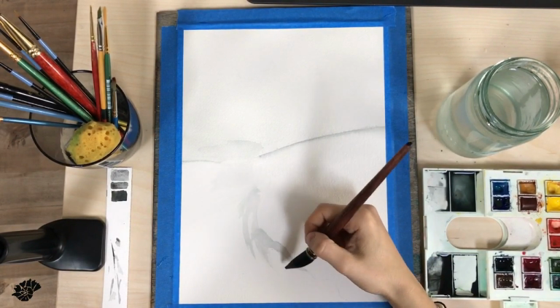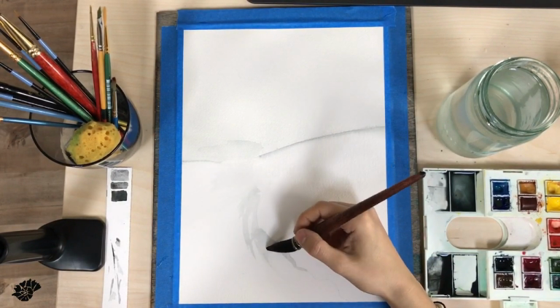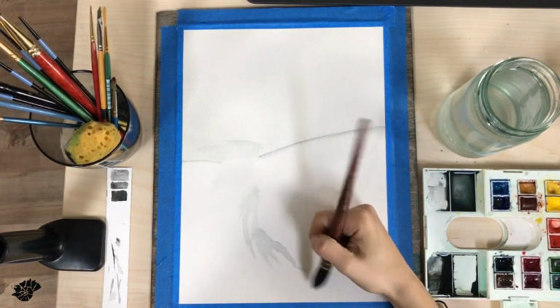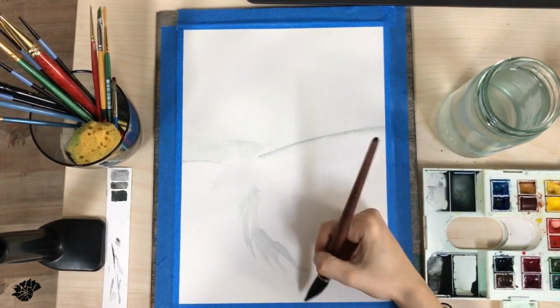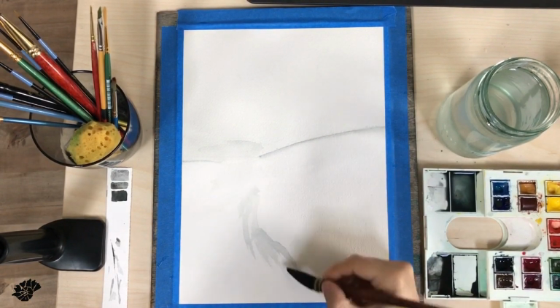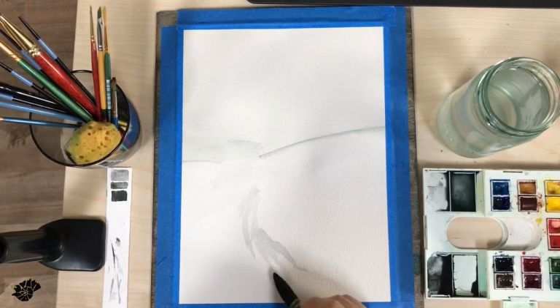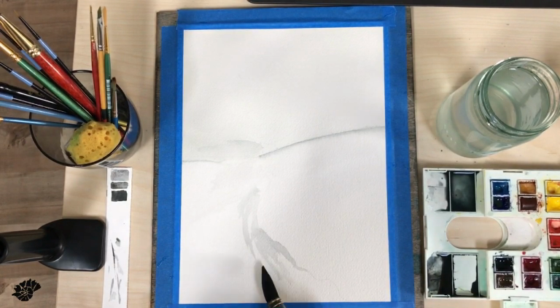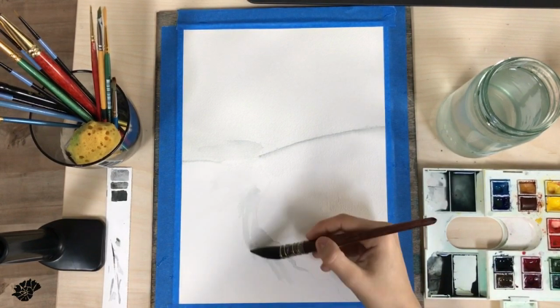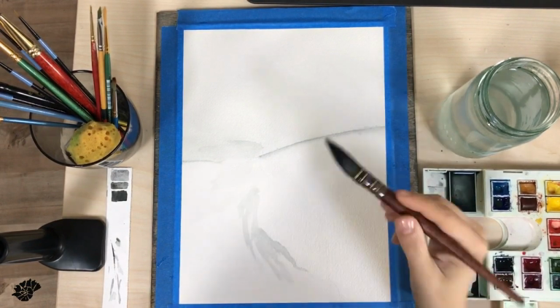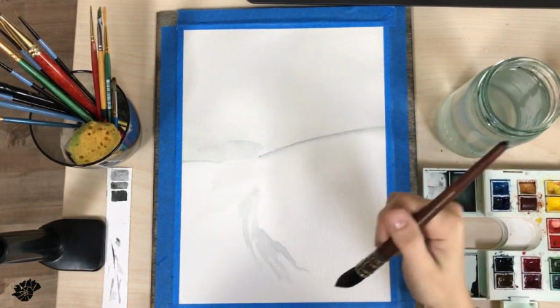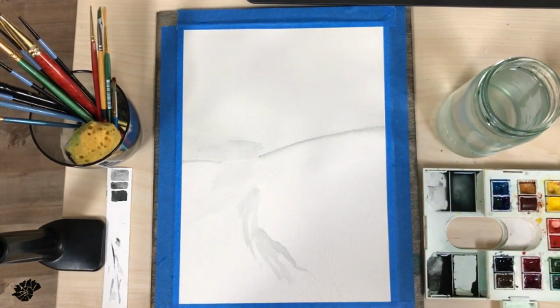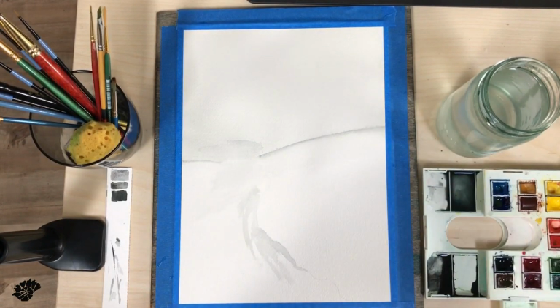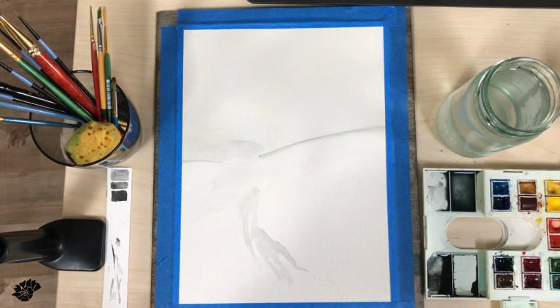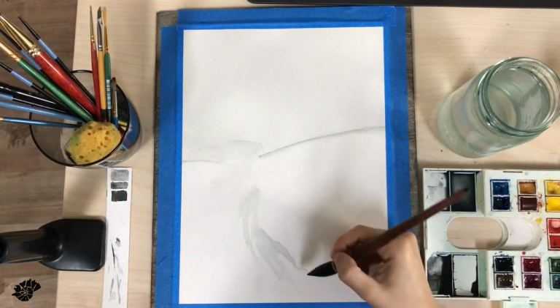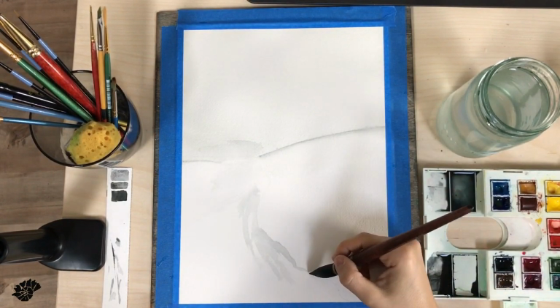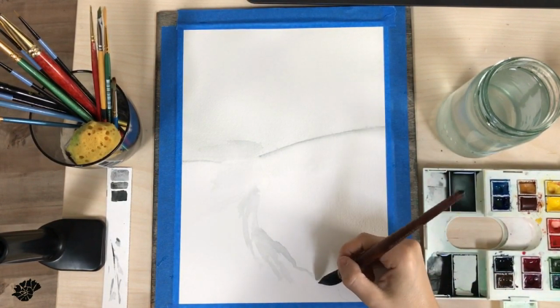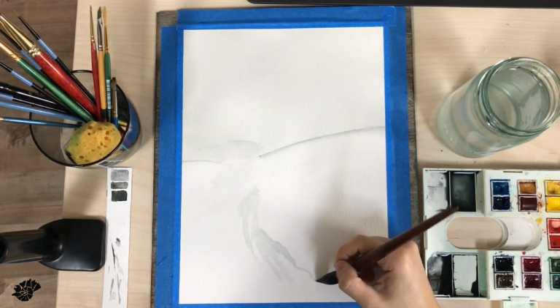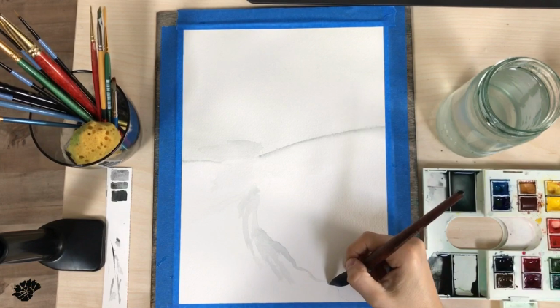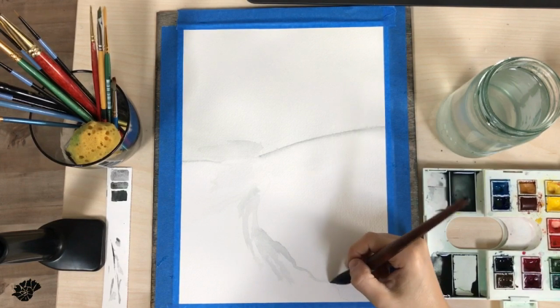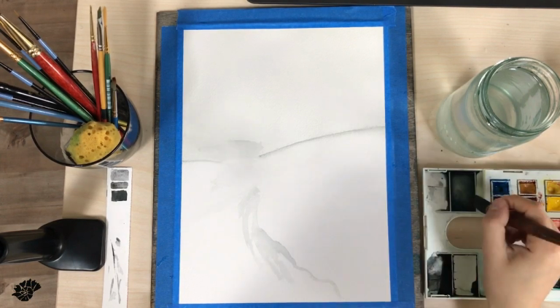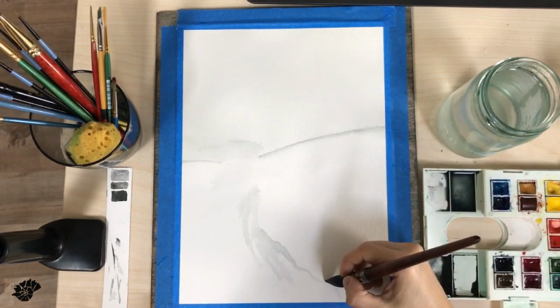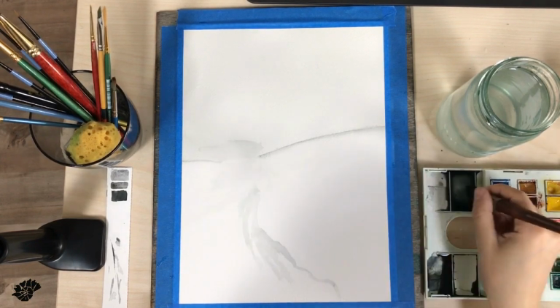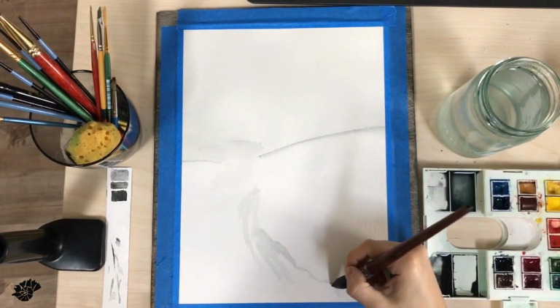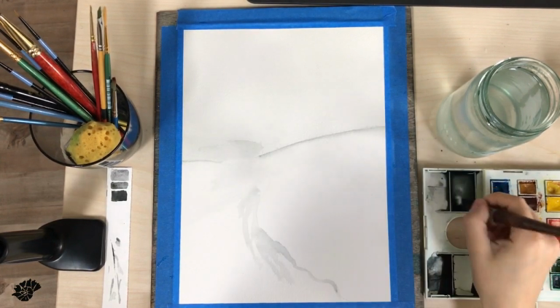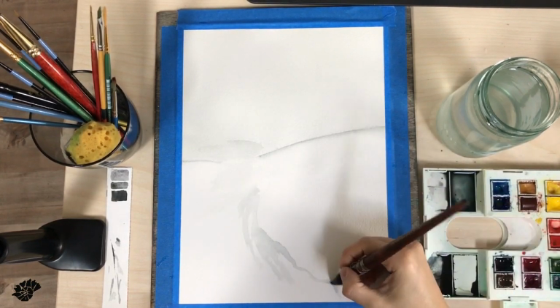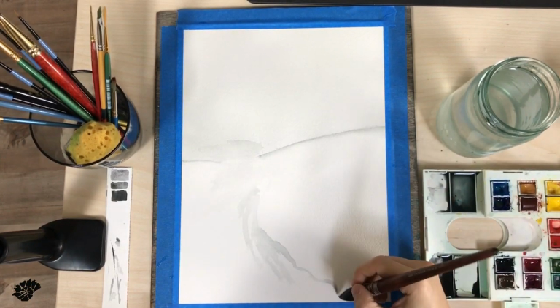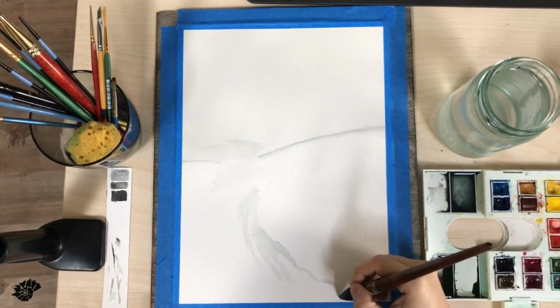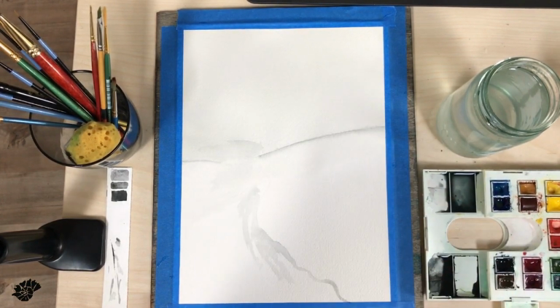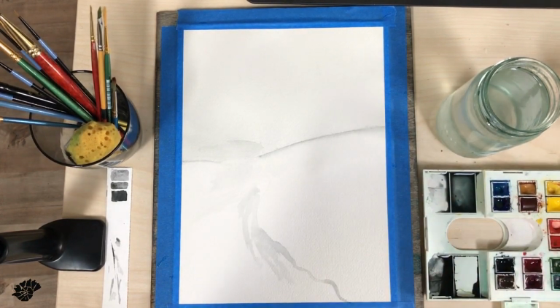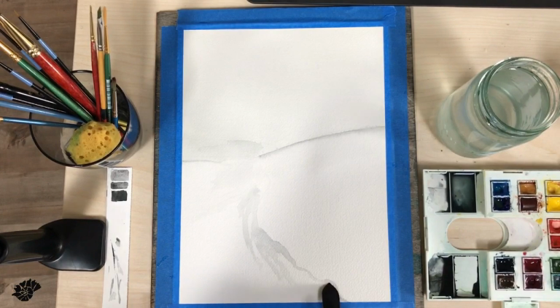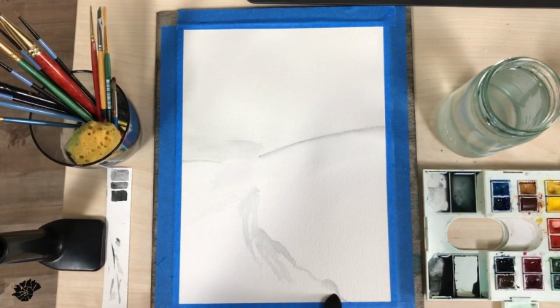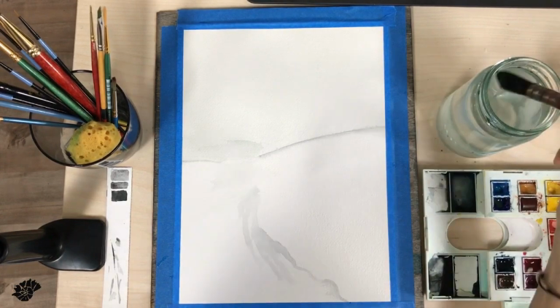Don't overthink this part. It's gonna be a lot better if you put a line and leave it there — don't fudge with it. It's gonna look a lot more crisp and fresh.